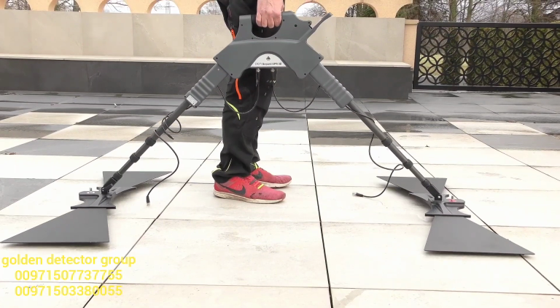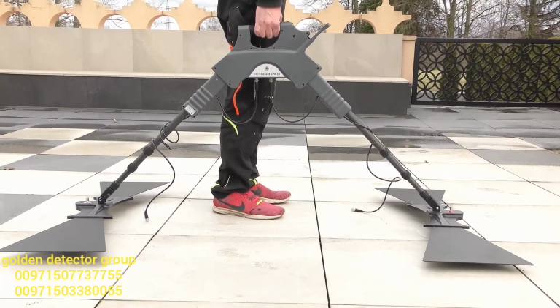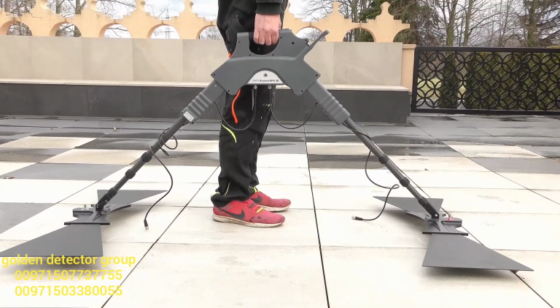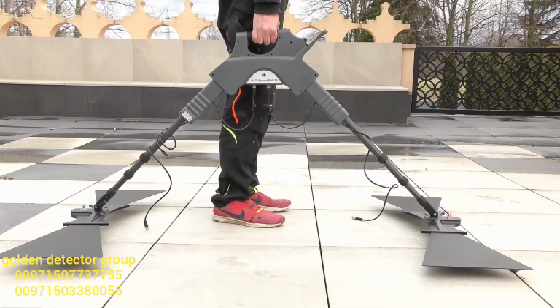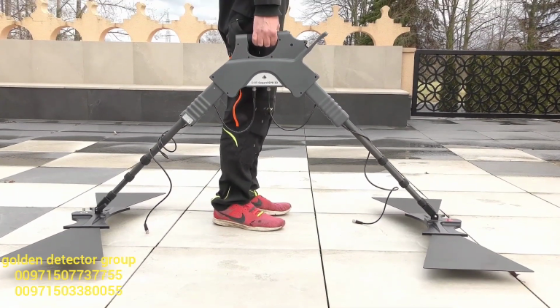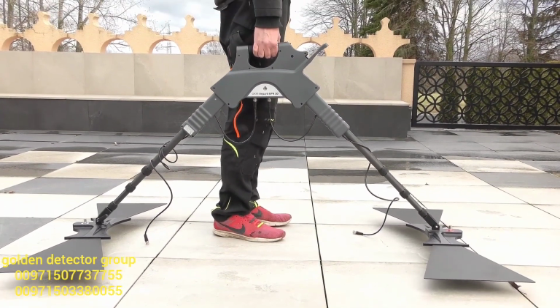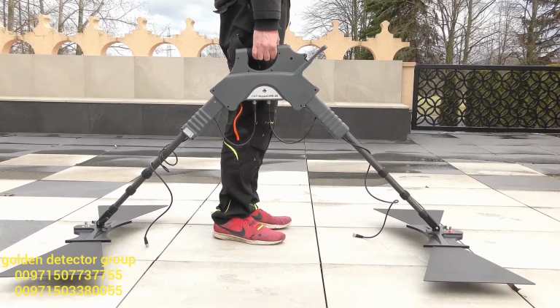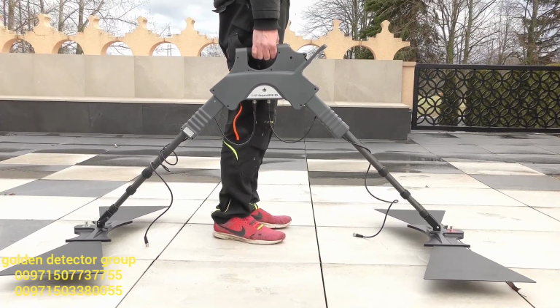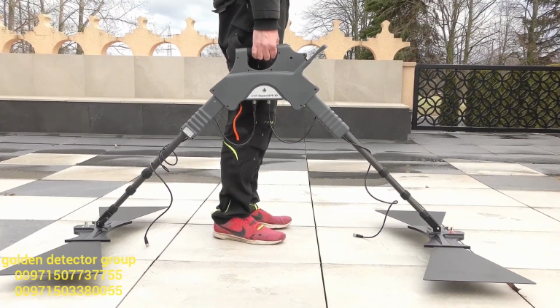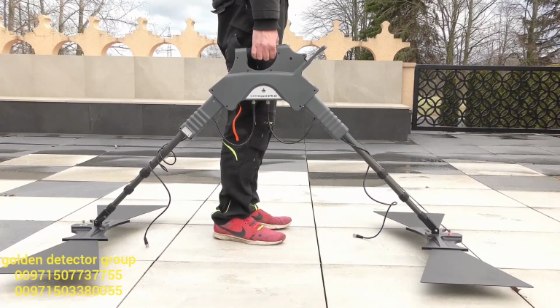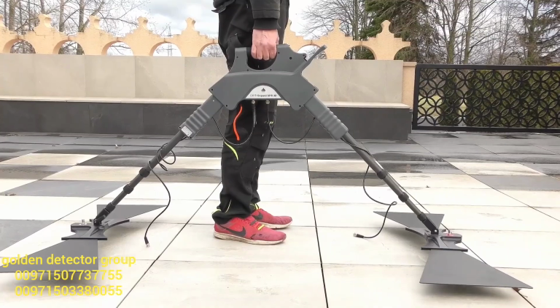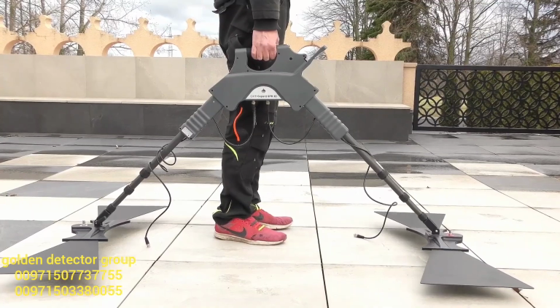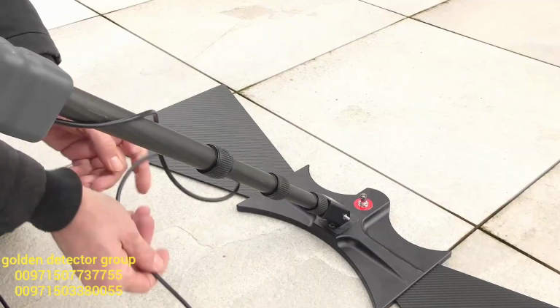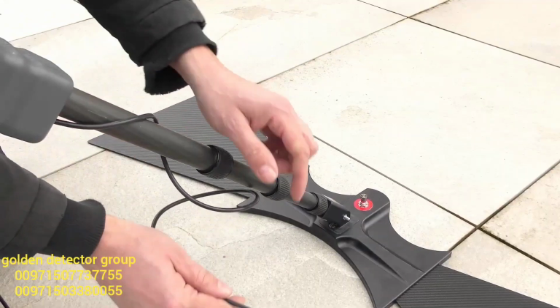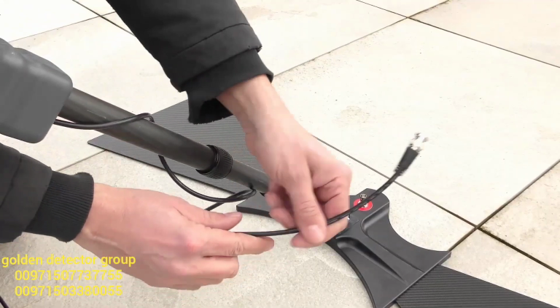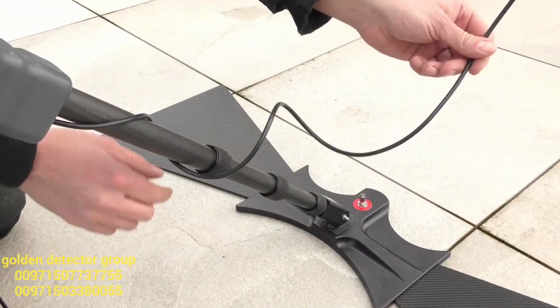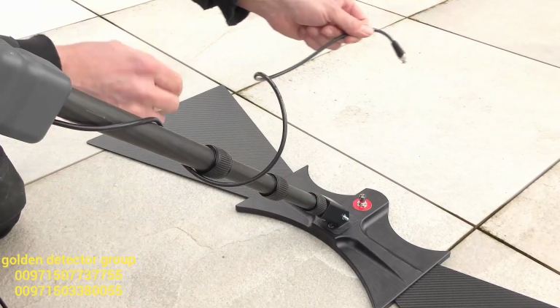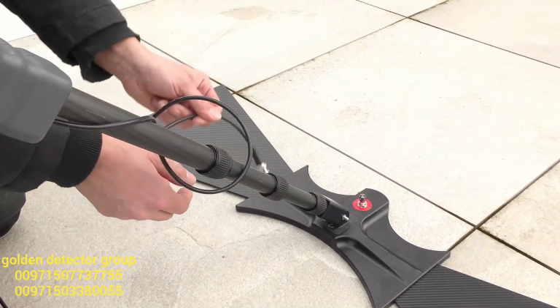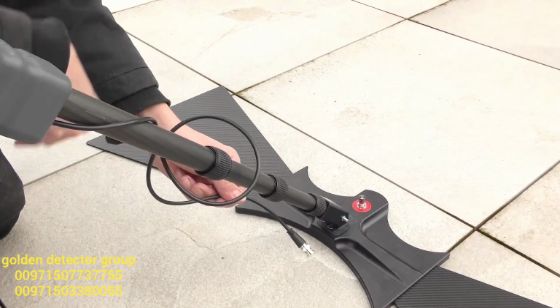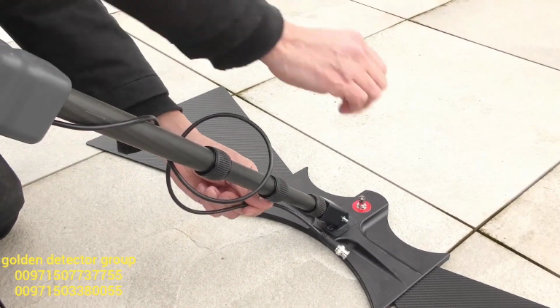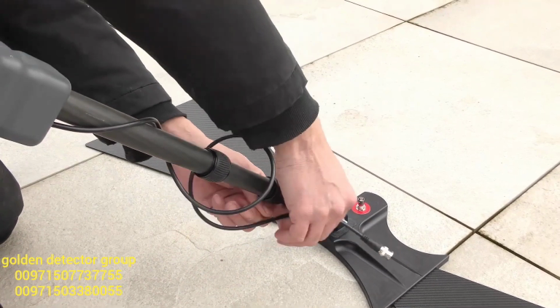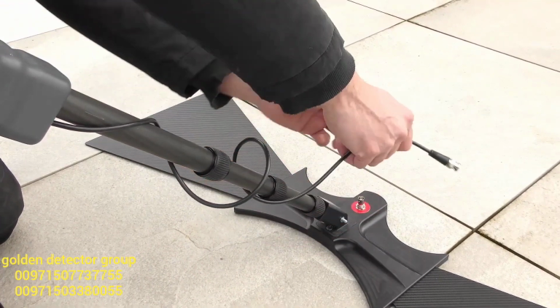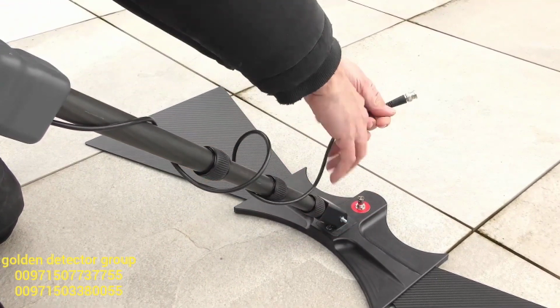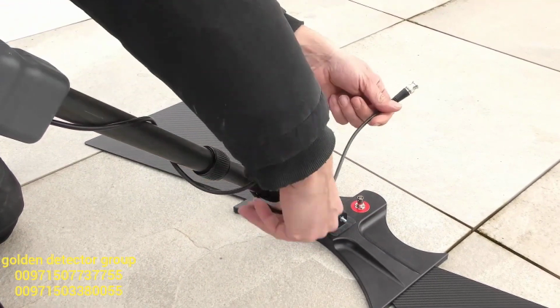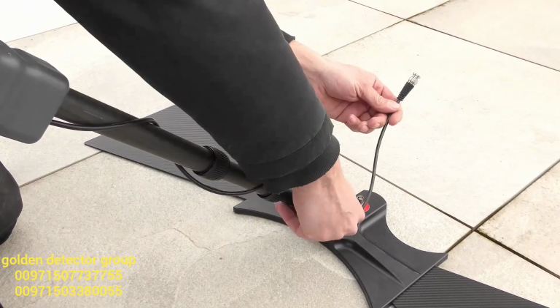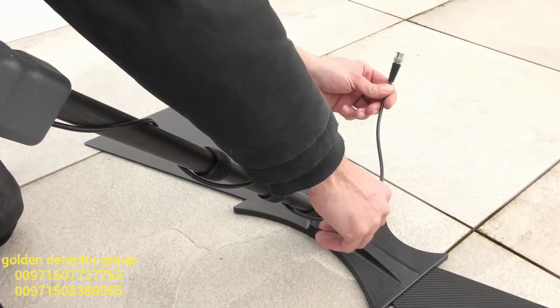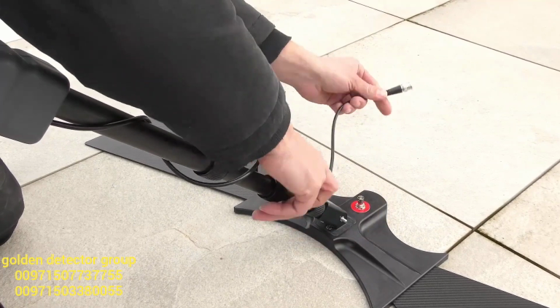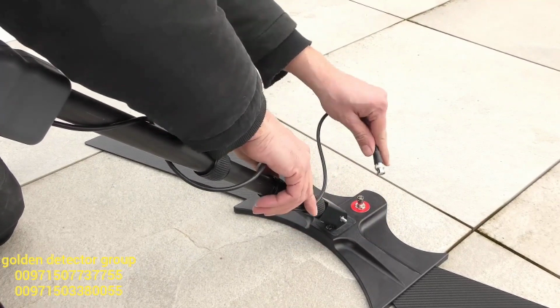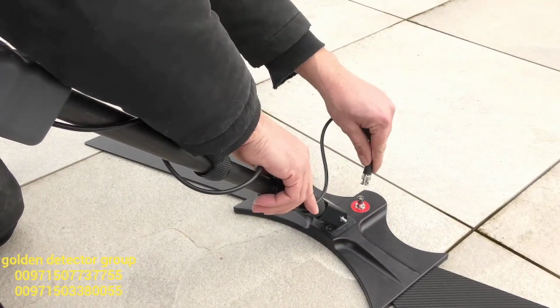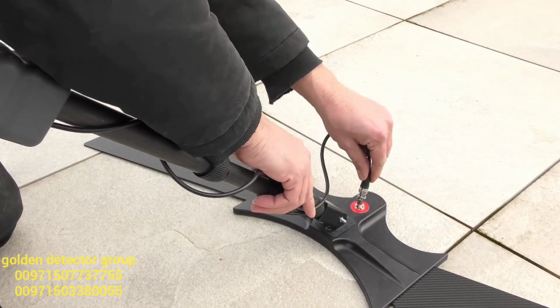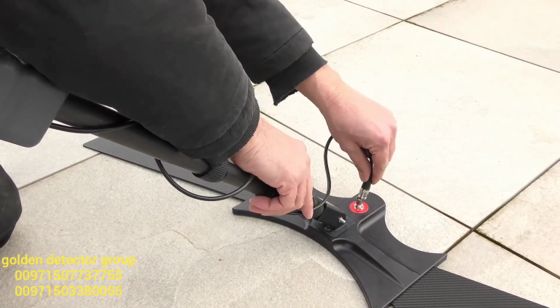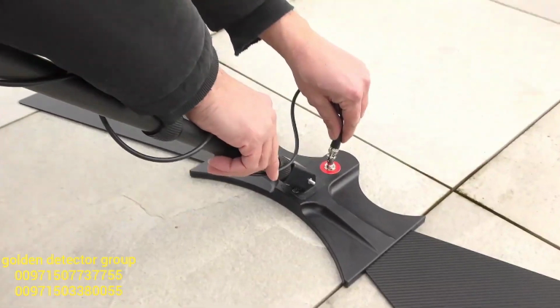Now we double-check by lifting up the radar and it seems to be perfect. Now we can start to turn the cables around the shaft and connect the main unit with the antennas.